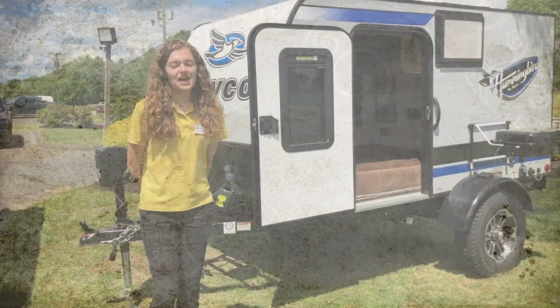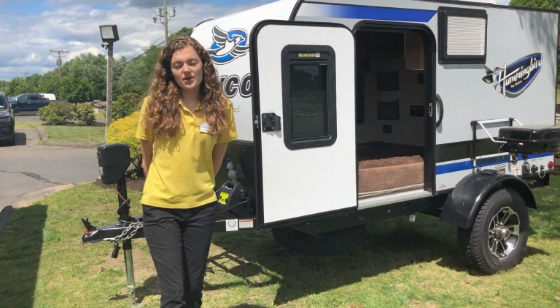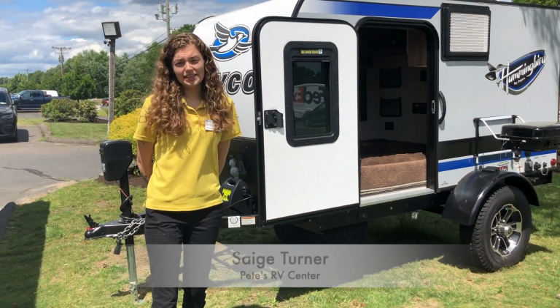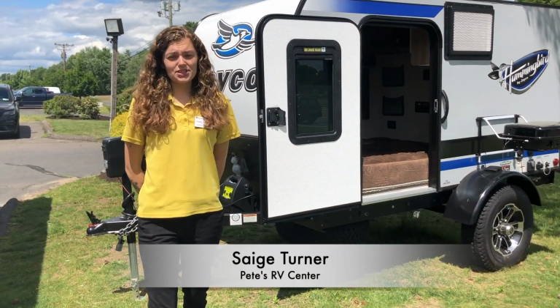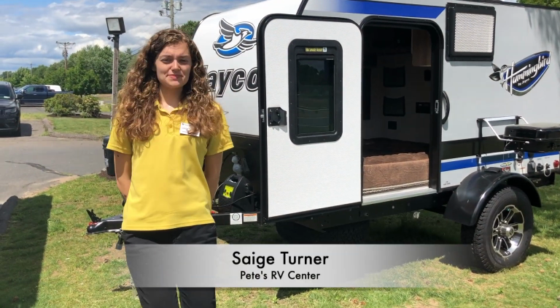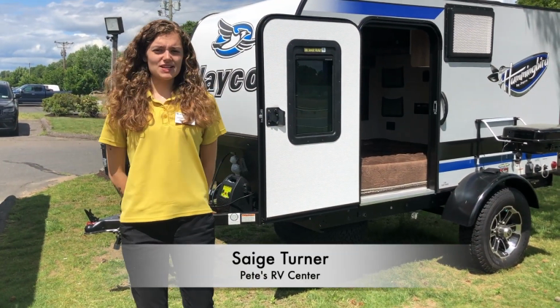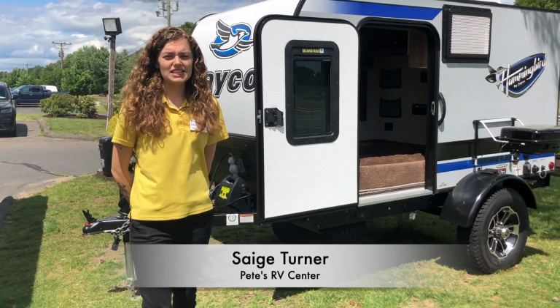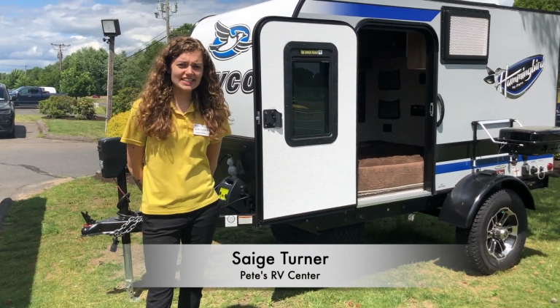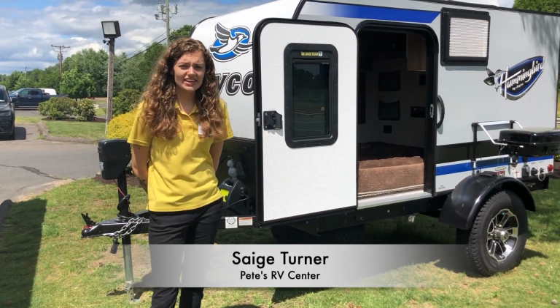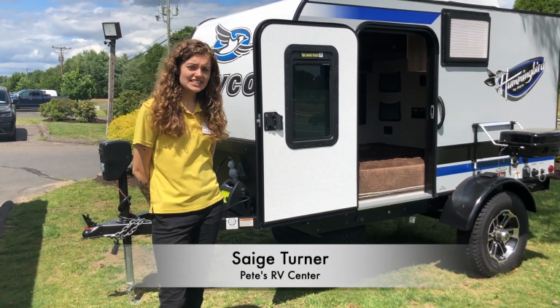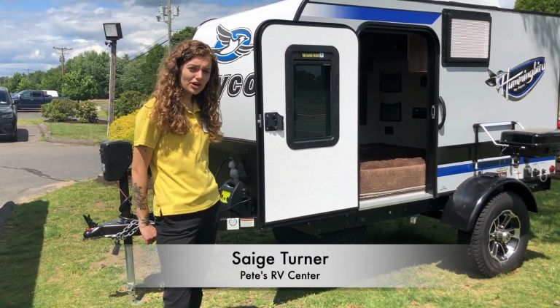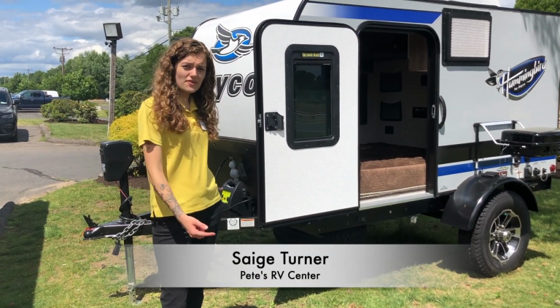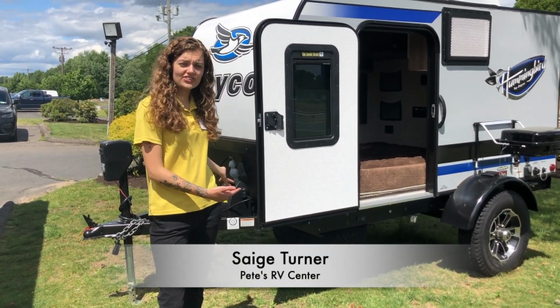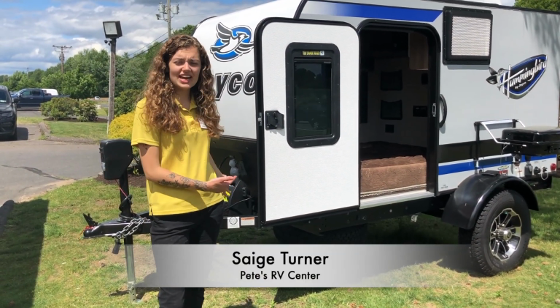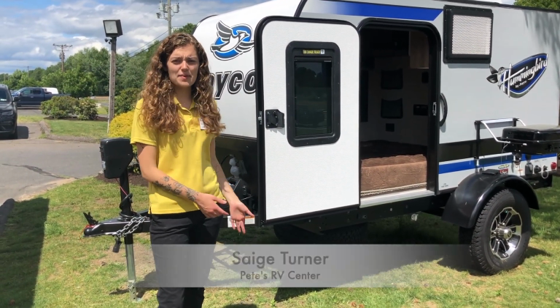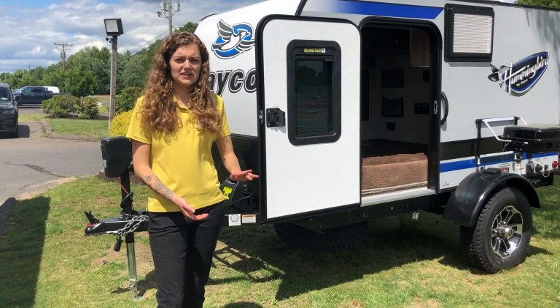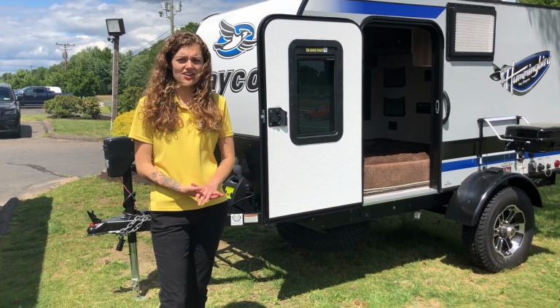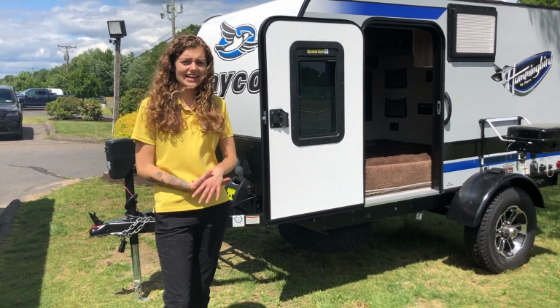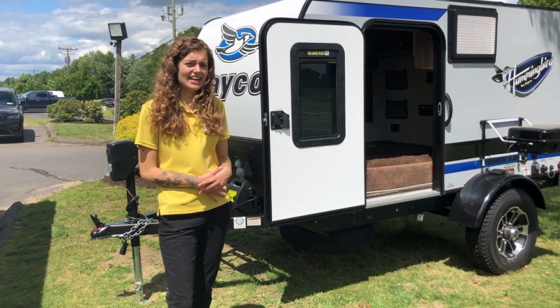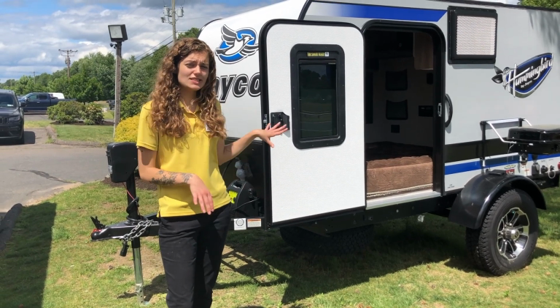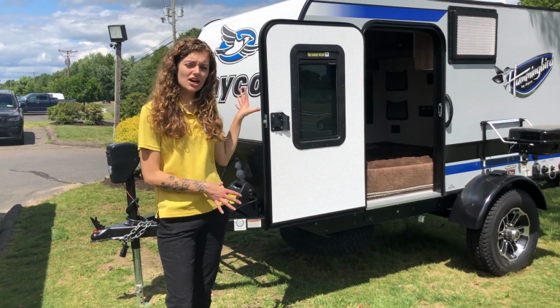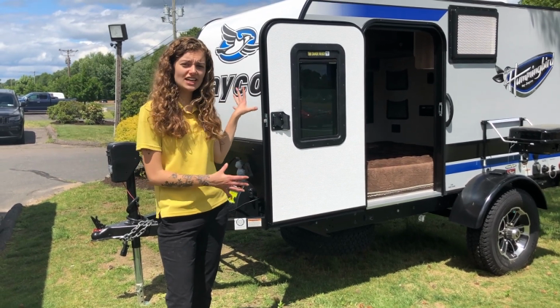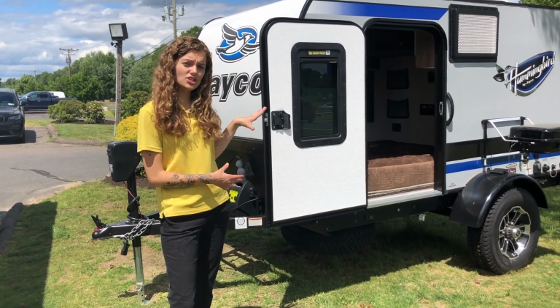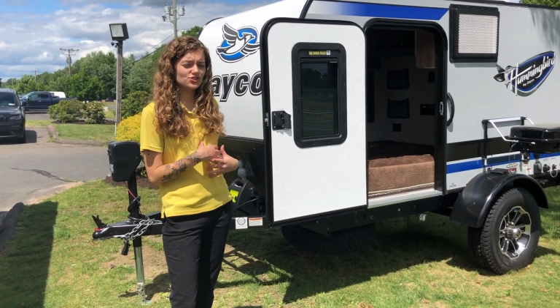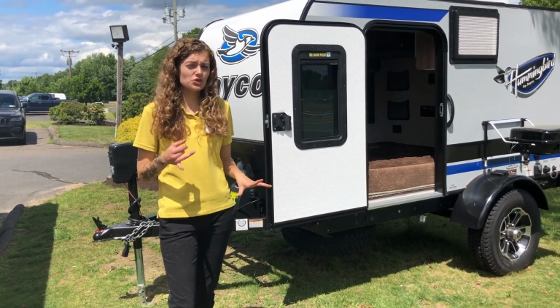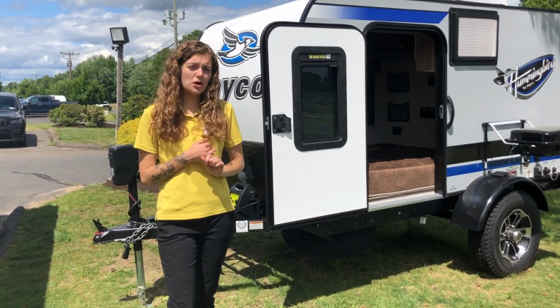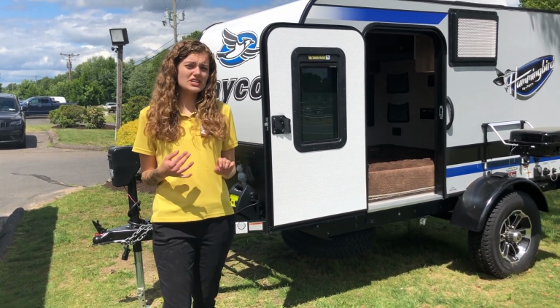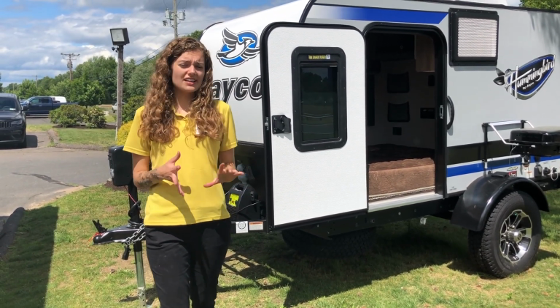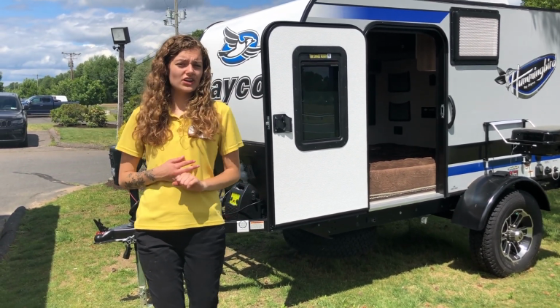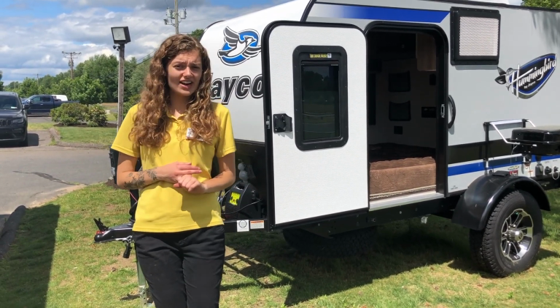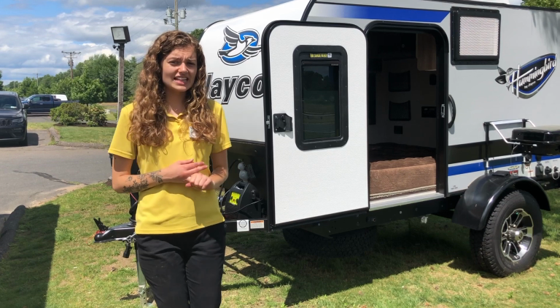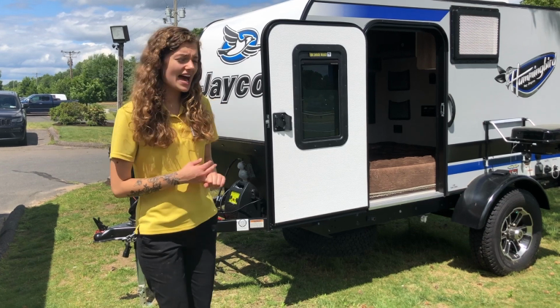How's it going, happy campers? My name is Sage with Pete's RV TV. Today we're going to be going over the Jayco Hummingbird 10RK. This is a perfect couples coach if you want to go boondocking, off-gridding, or anything like that.